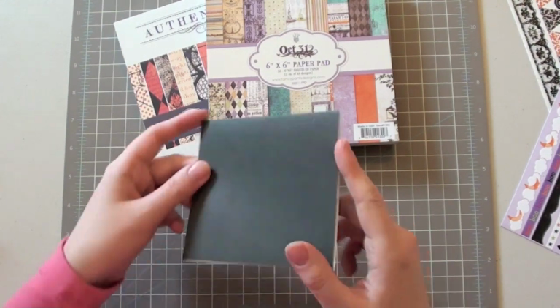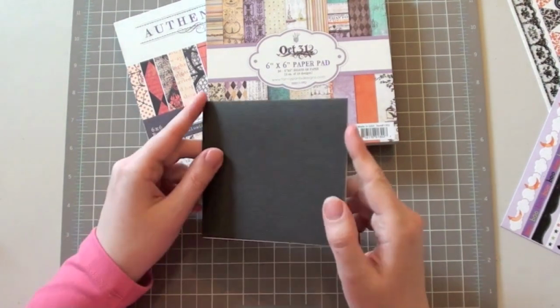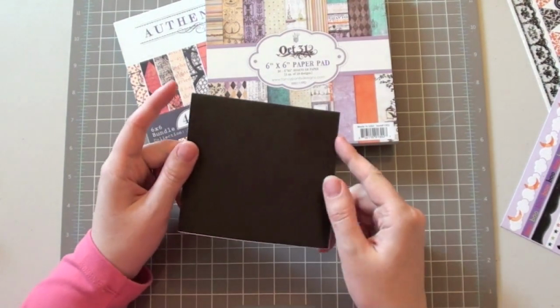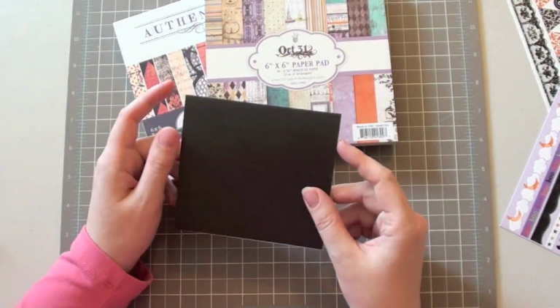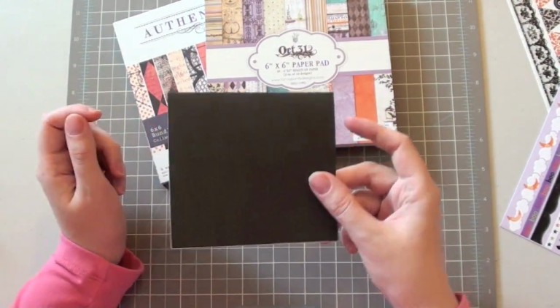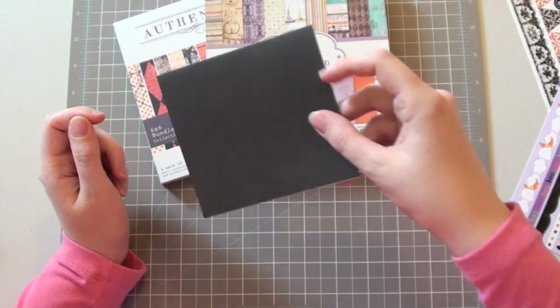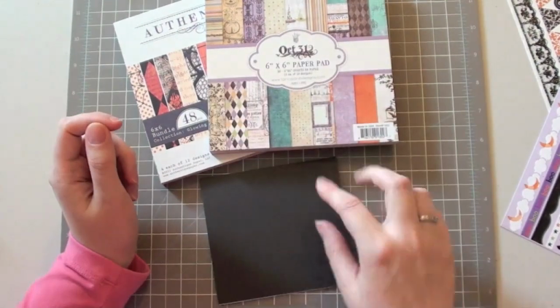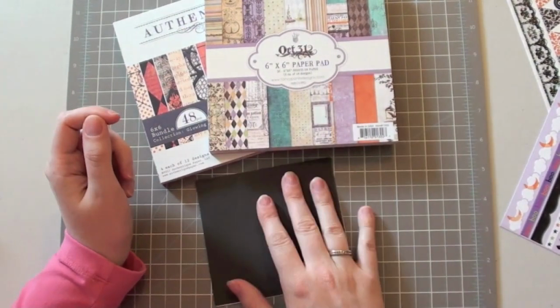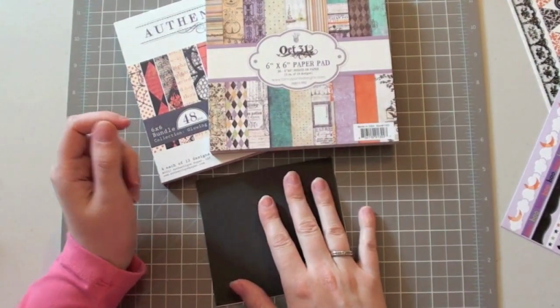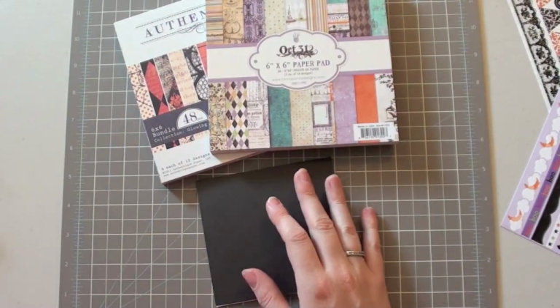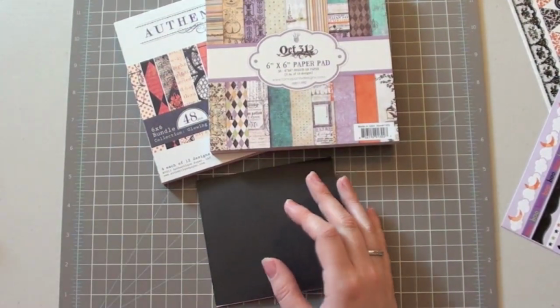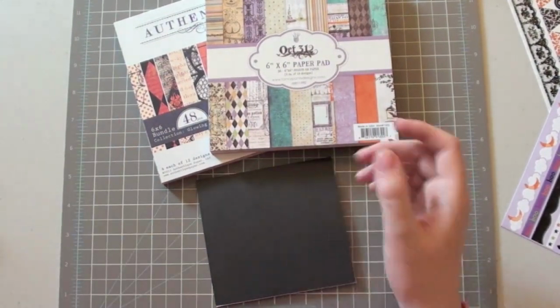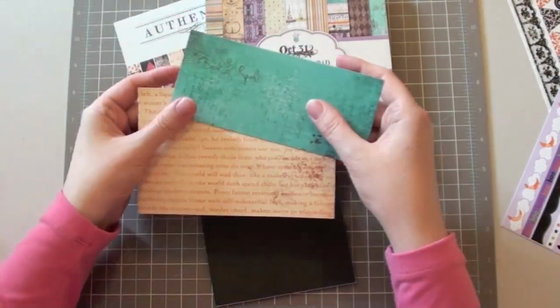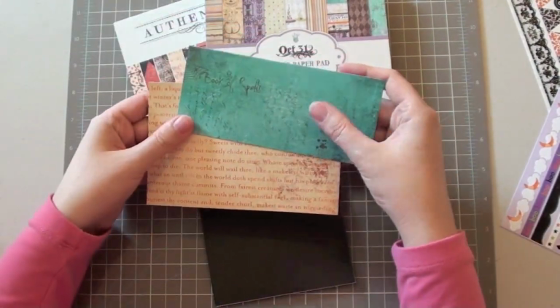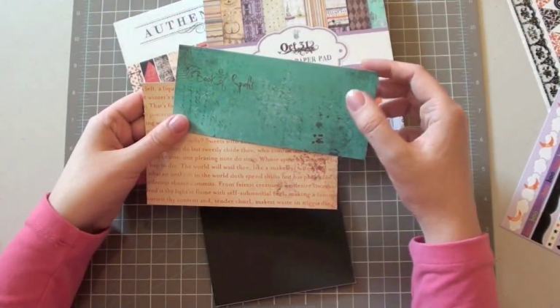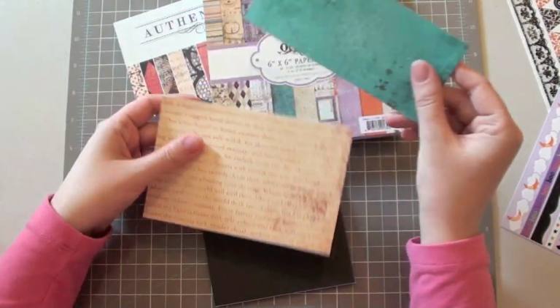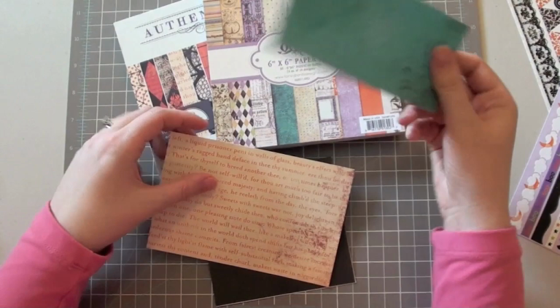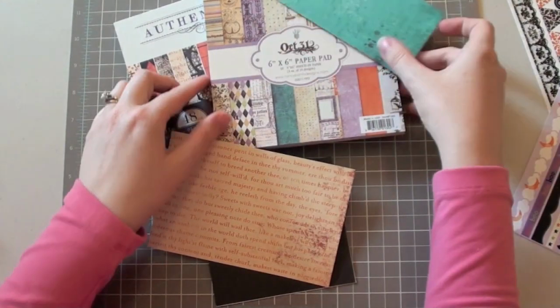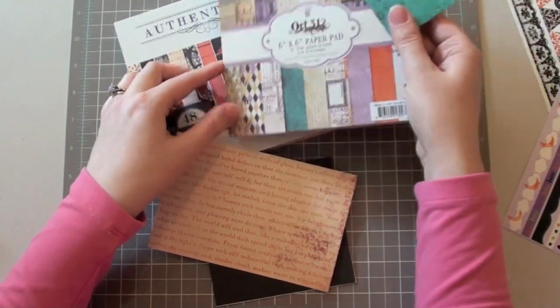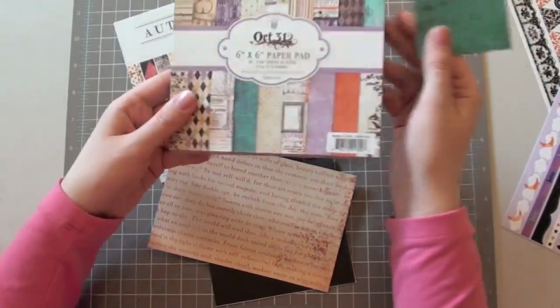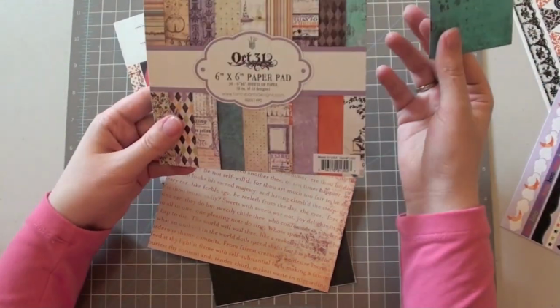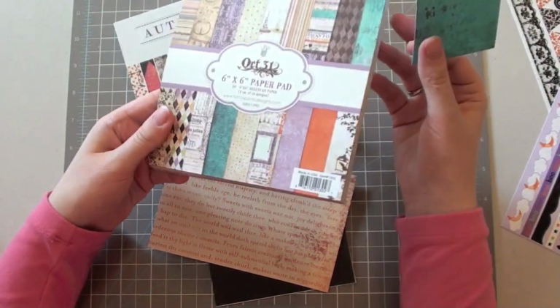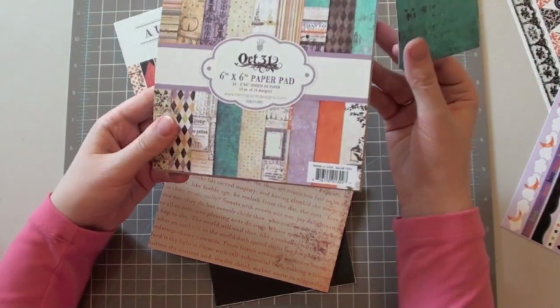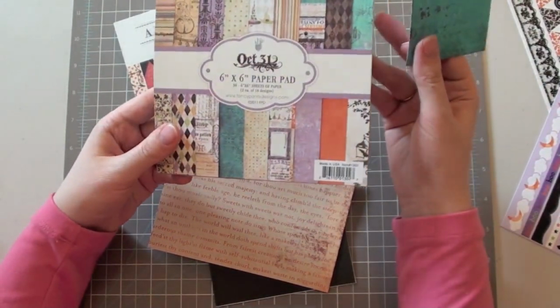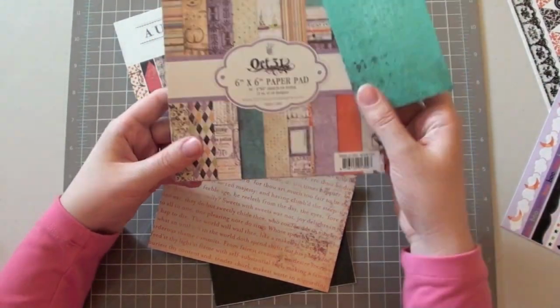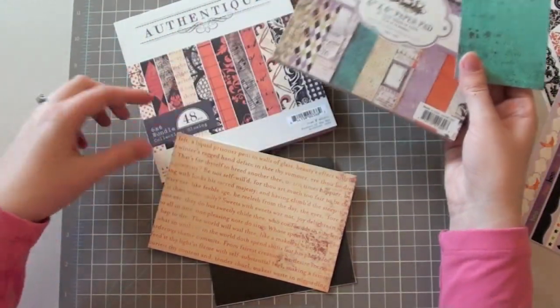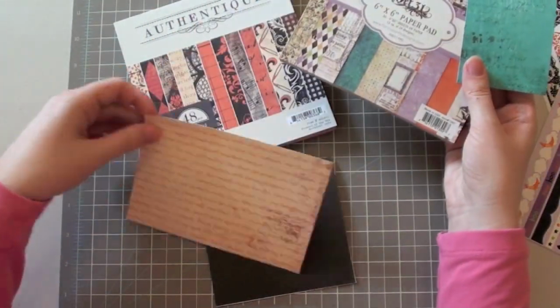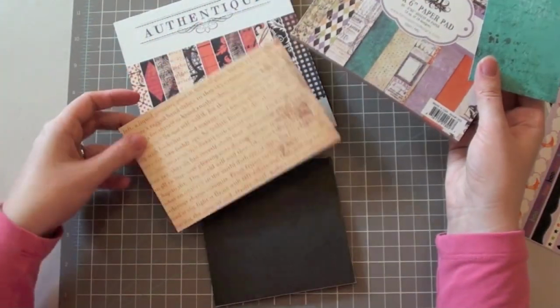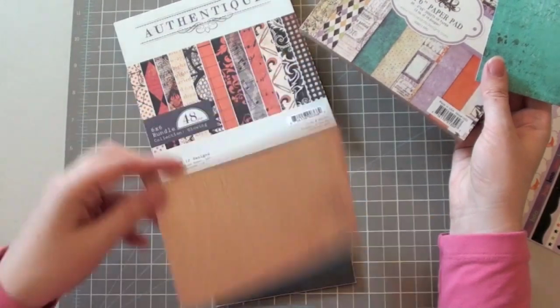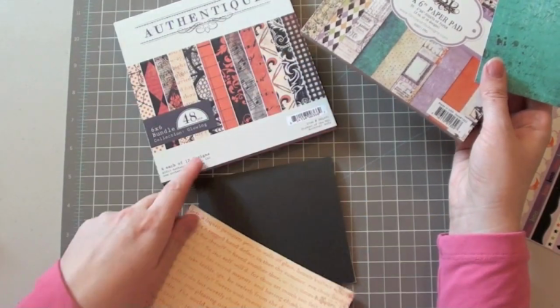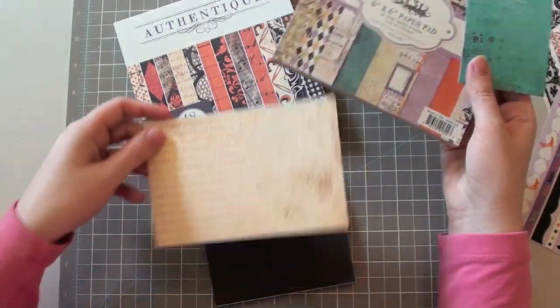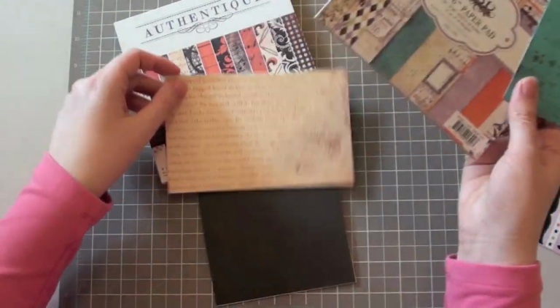I'm going with a basic black square card base and I've already pre-picked my papers today. I've got this blue one from the Fancy Pants October 31st 6x6 pad and then this text one from the Authentique Glowing Collection.